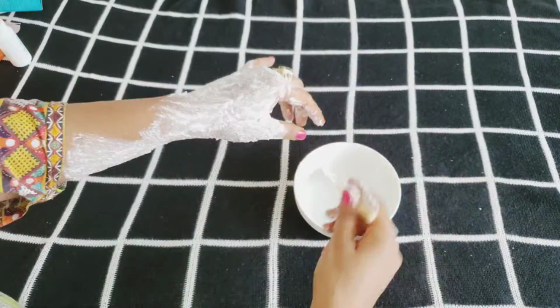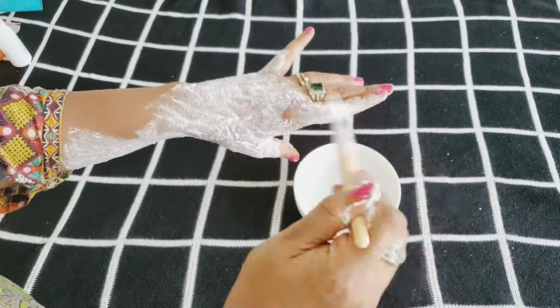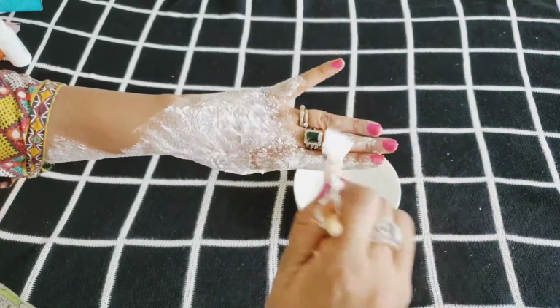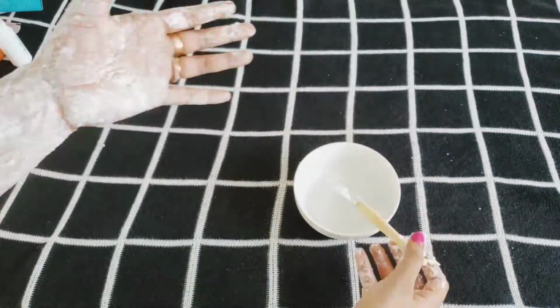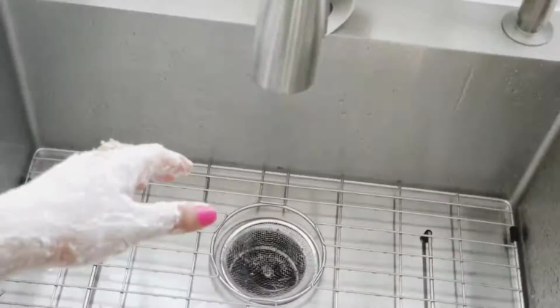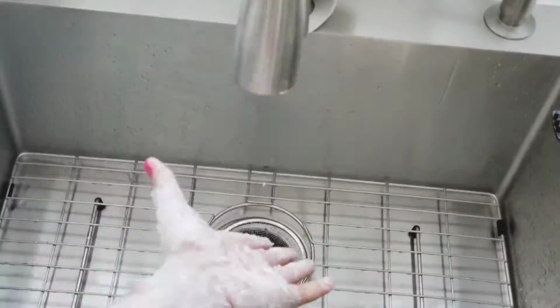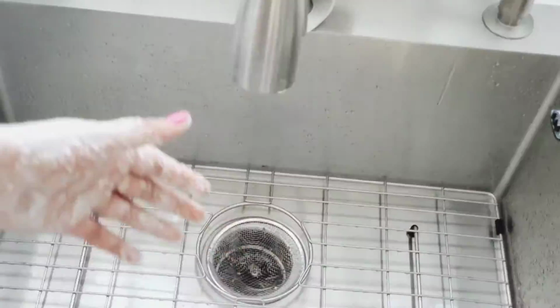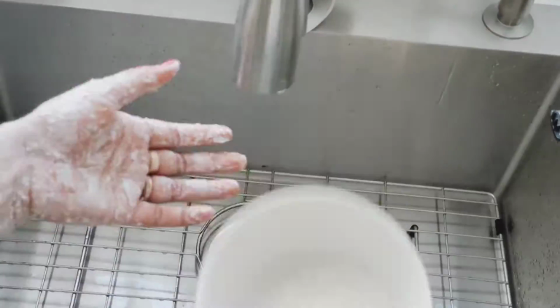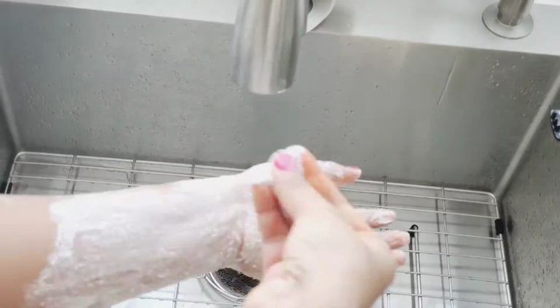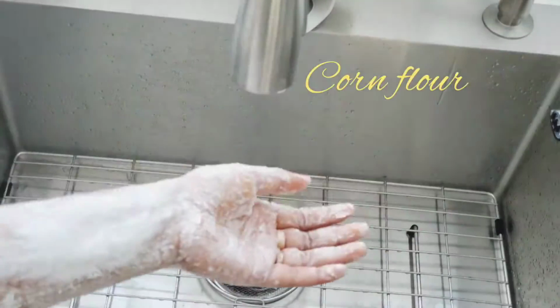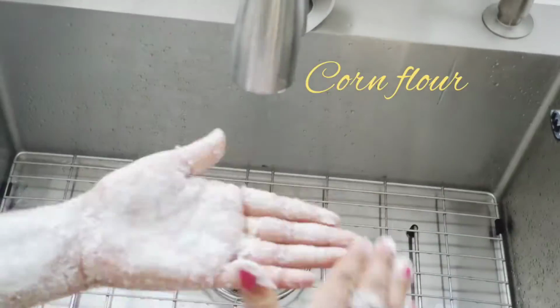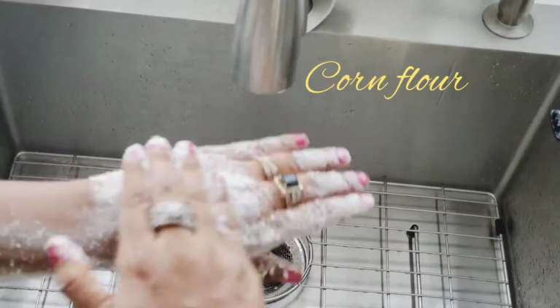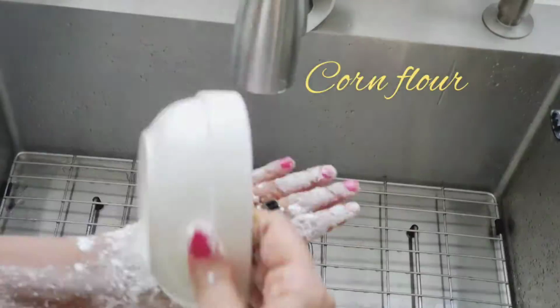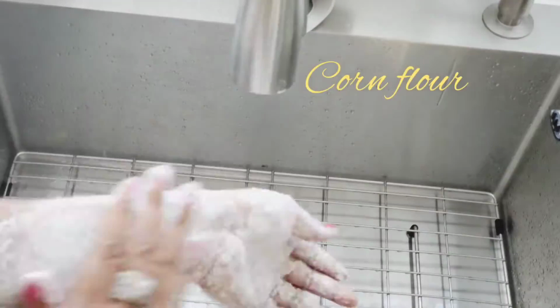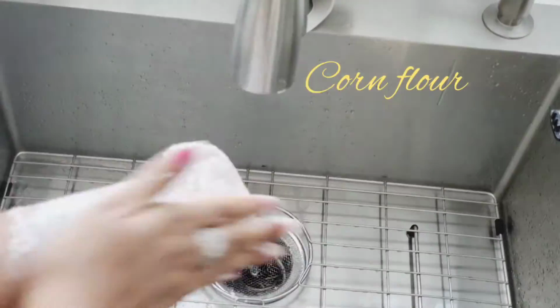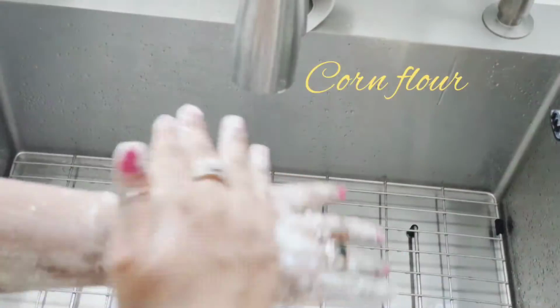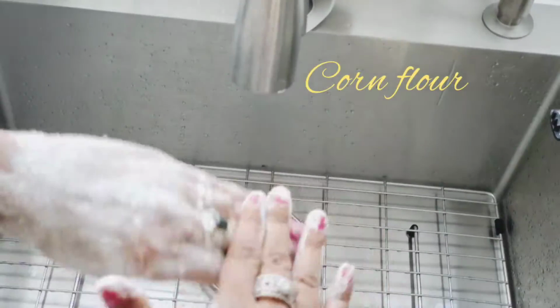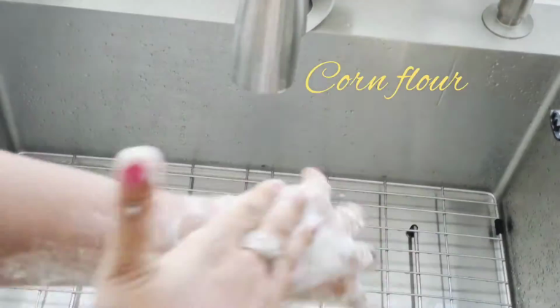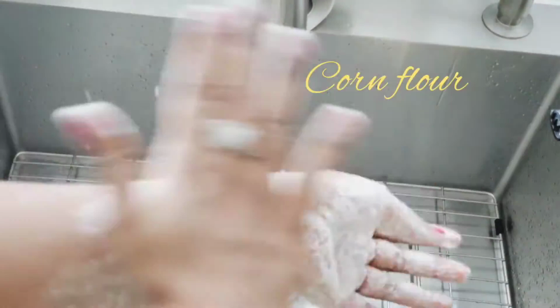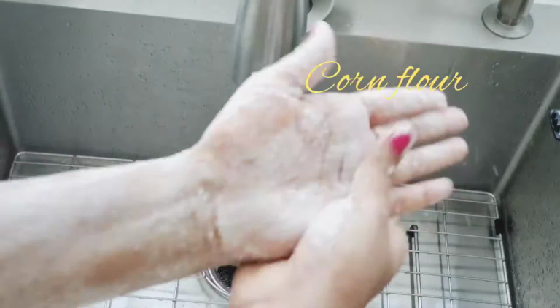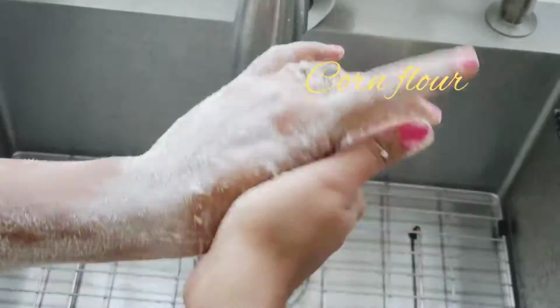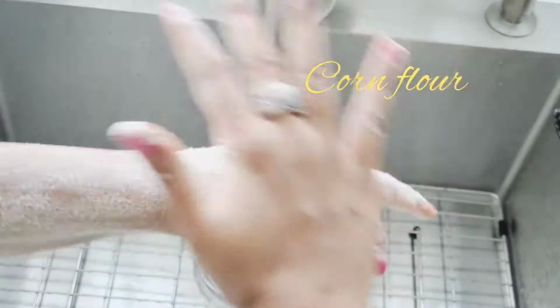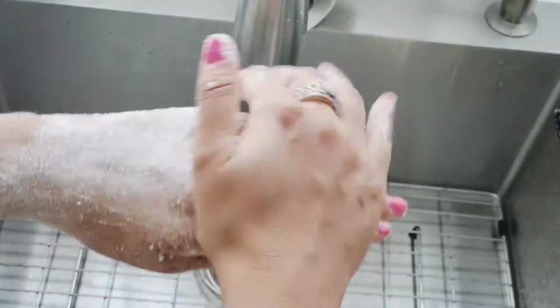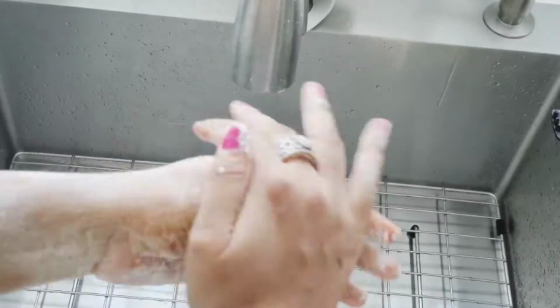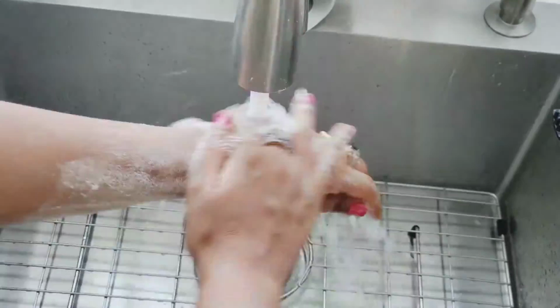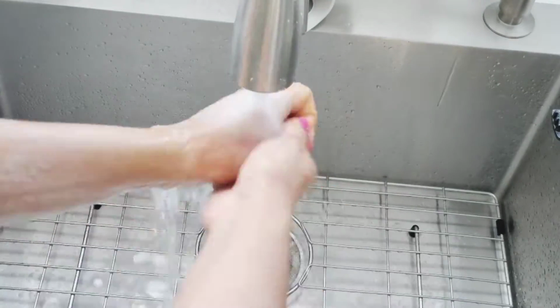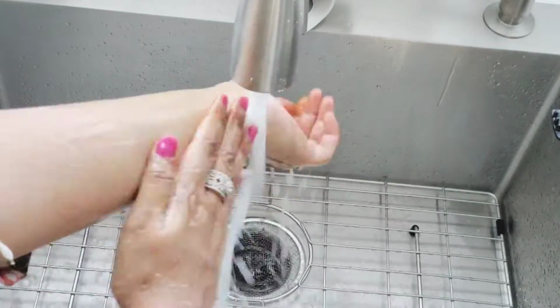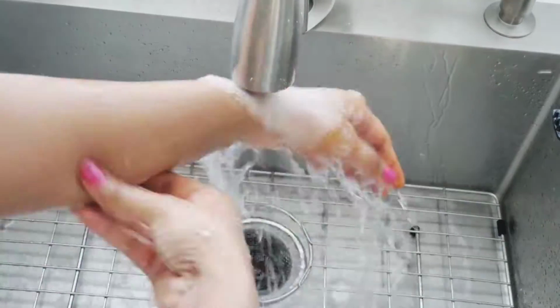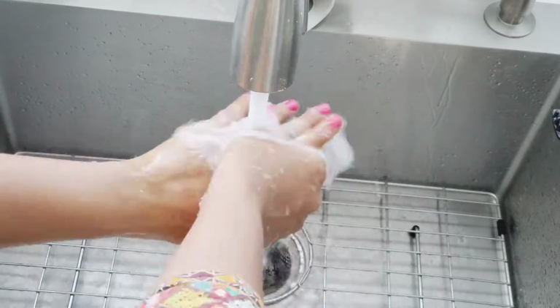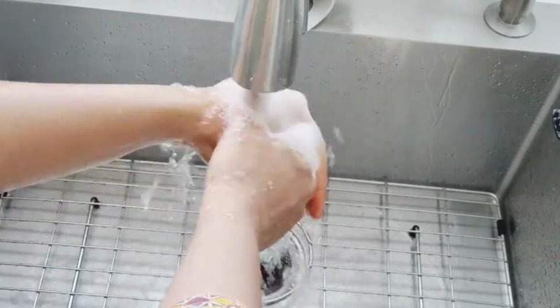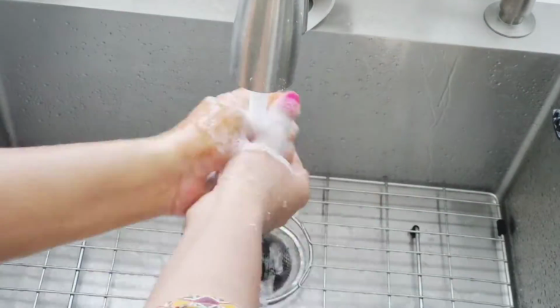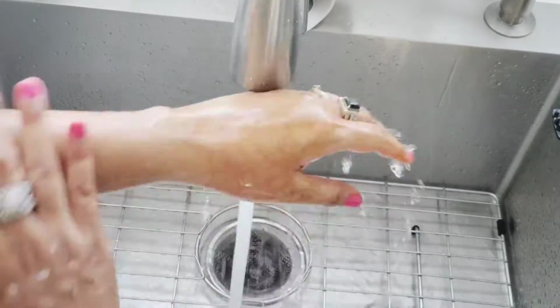Keep it on your skin for 15 more minutes, then take corn flour and start rubbing it for about two more minutes. Keep rubbing it, then rinse your hand and dry it.